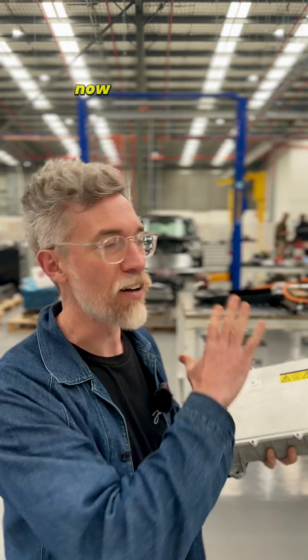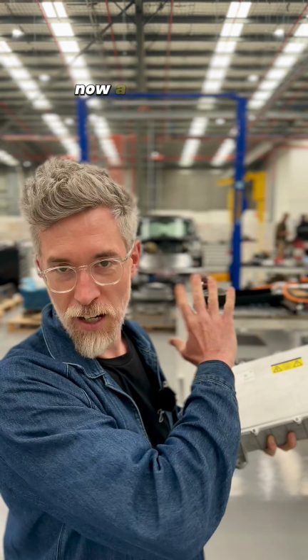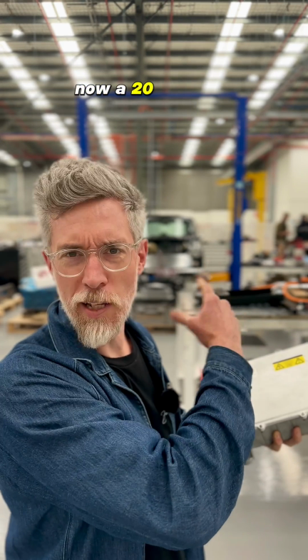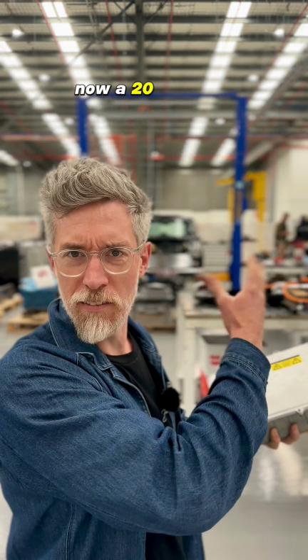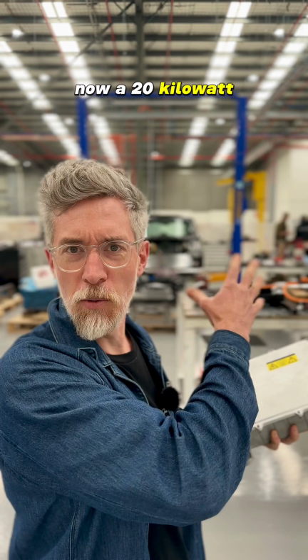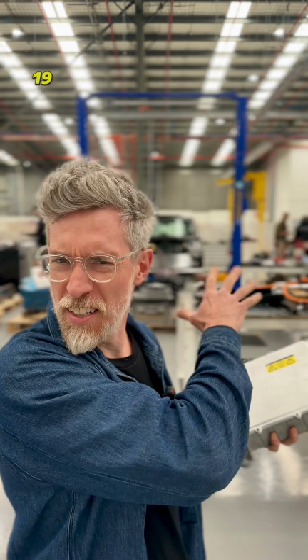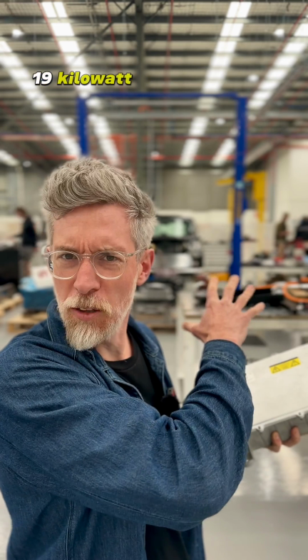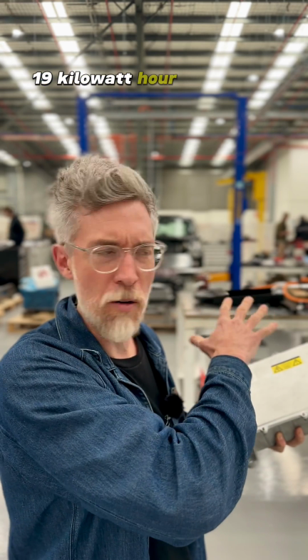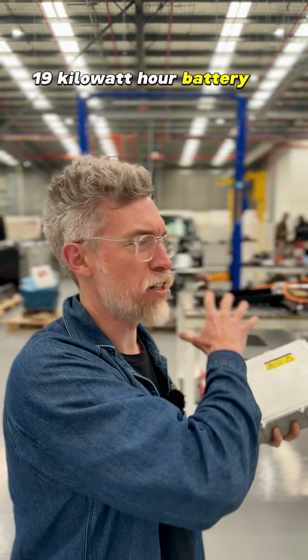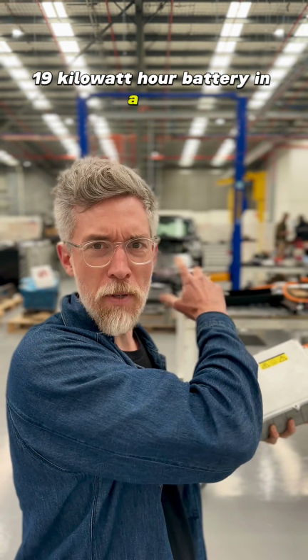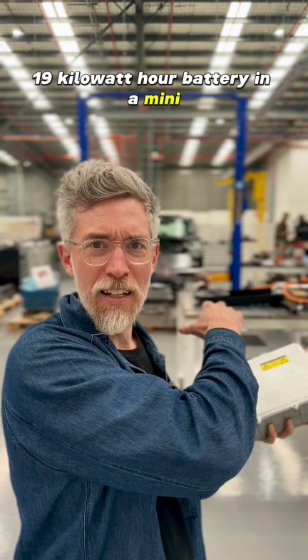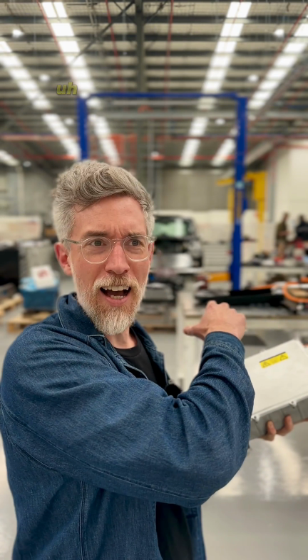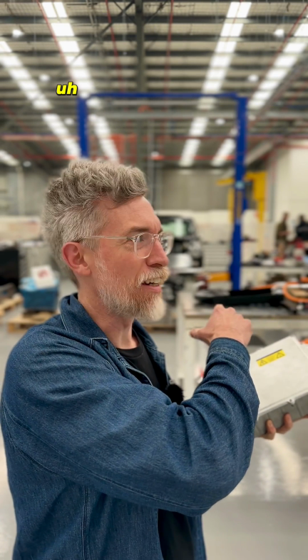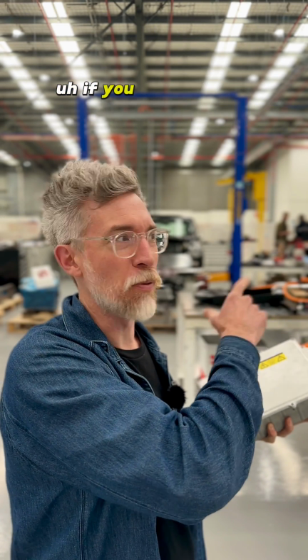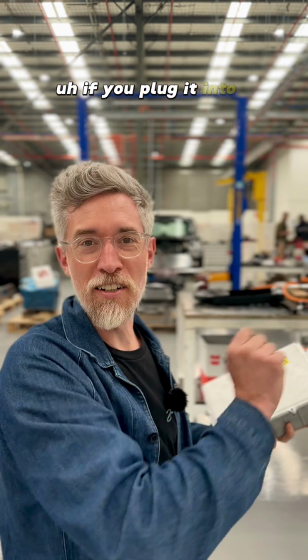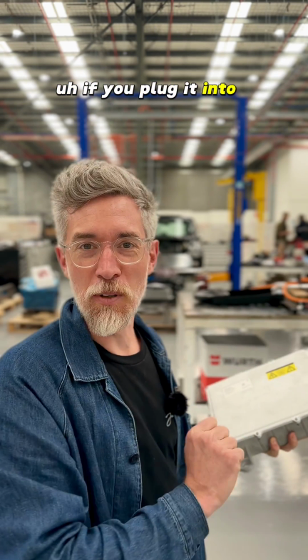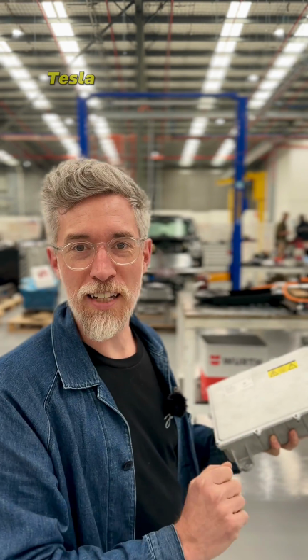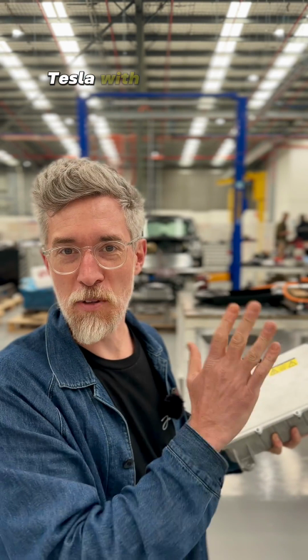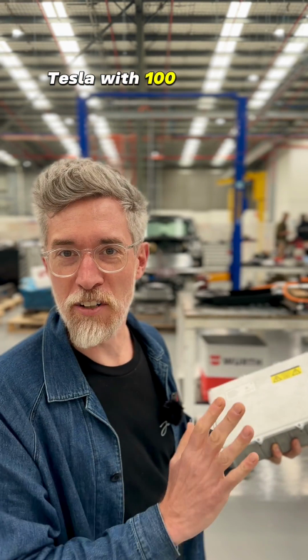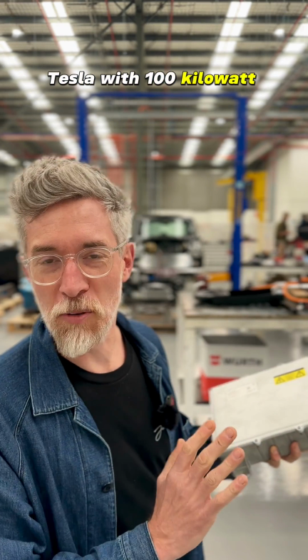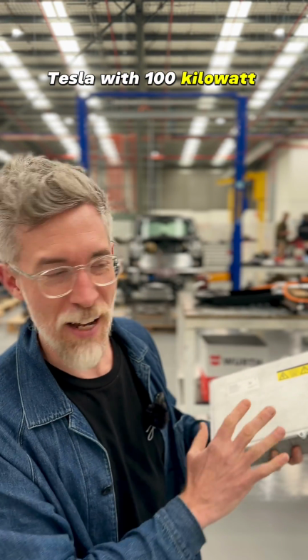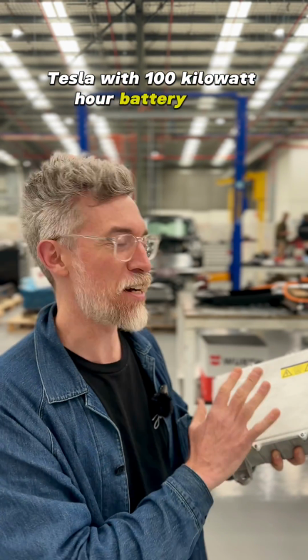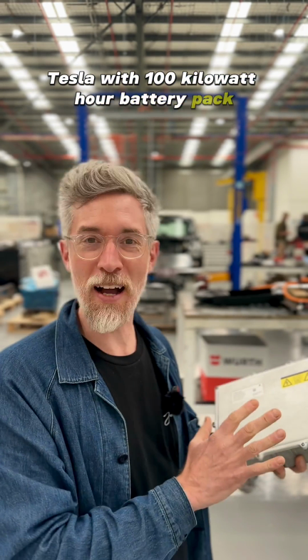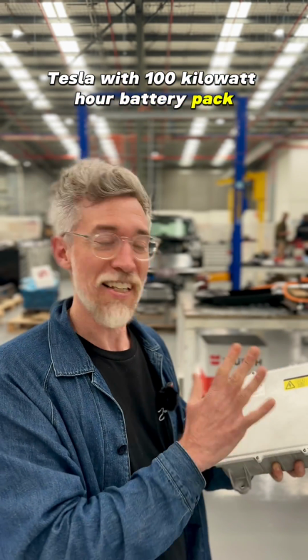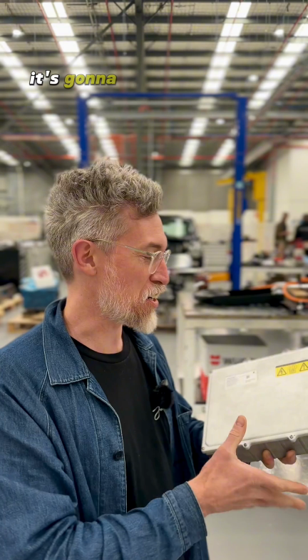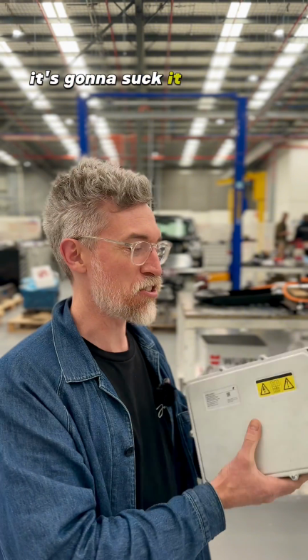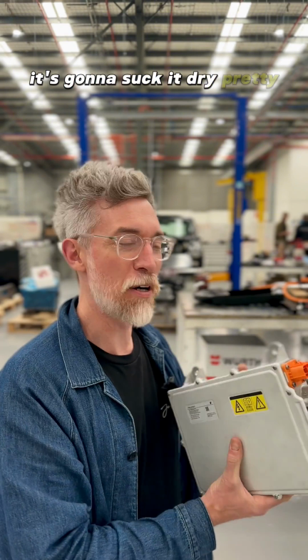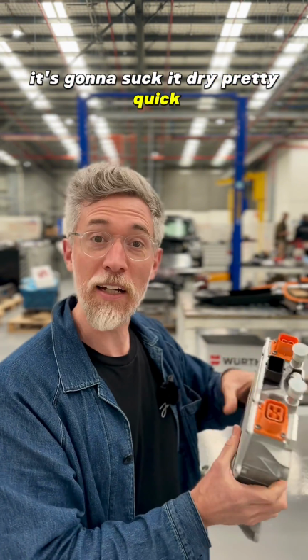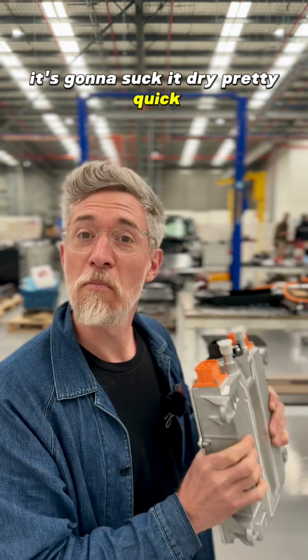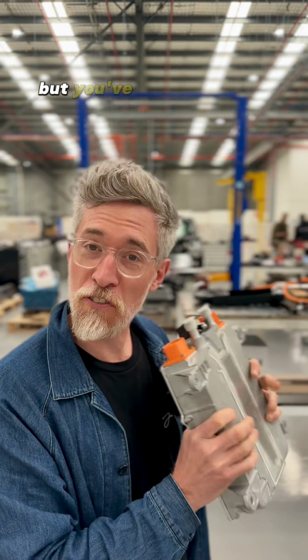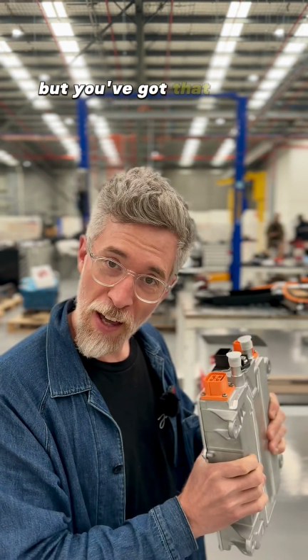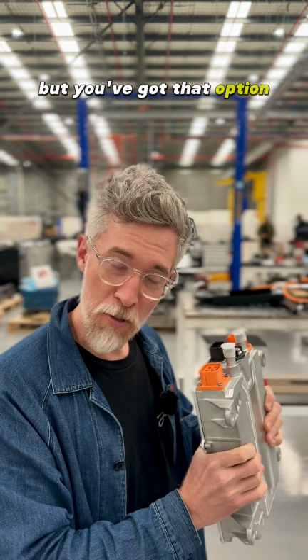Now a 19 kilowatt hour battery in a mini — if you plug it into a Tesla with a 100 kilowatt hour battery pack, it's going to drain it pretty quick, but you've got that option.